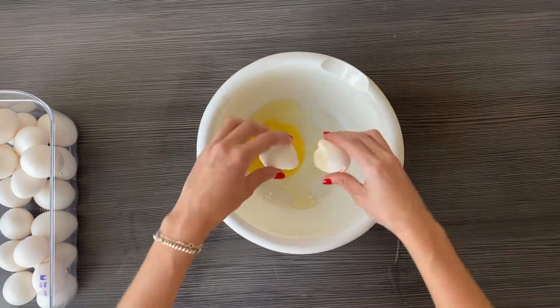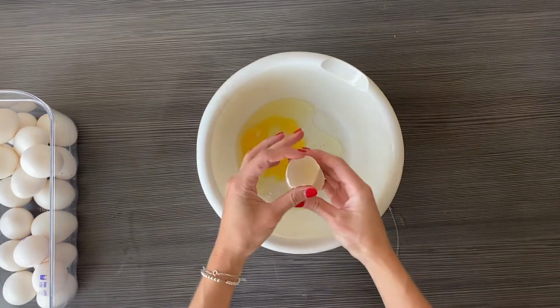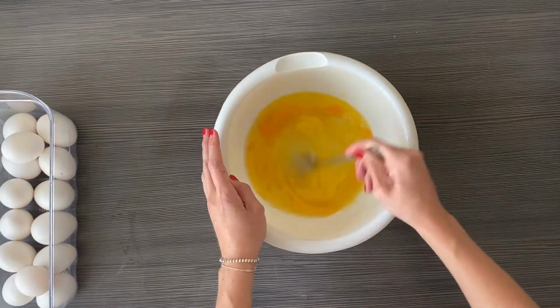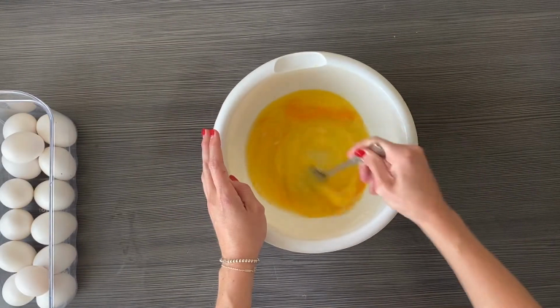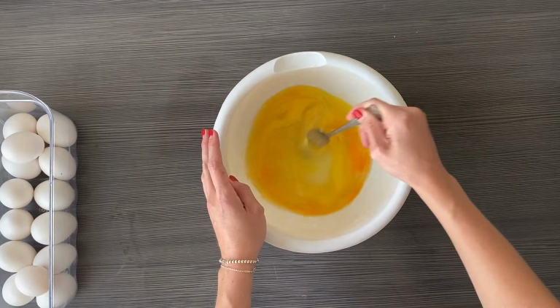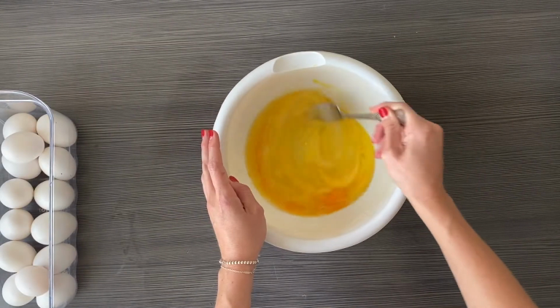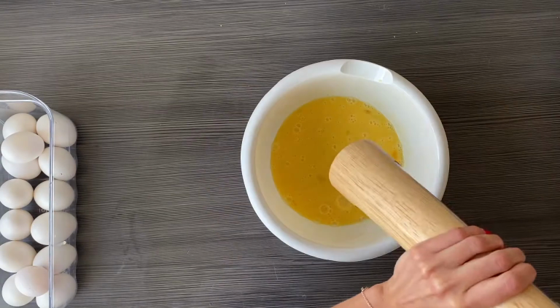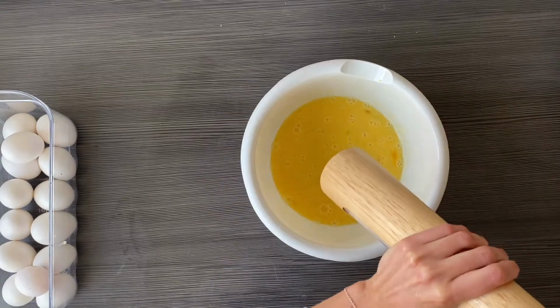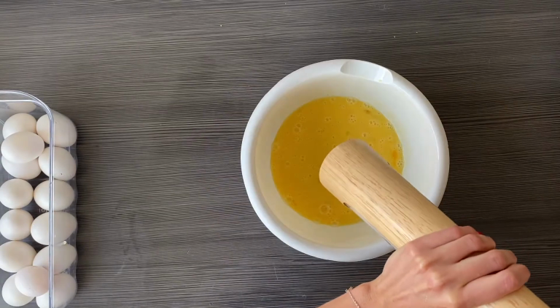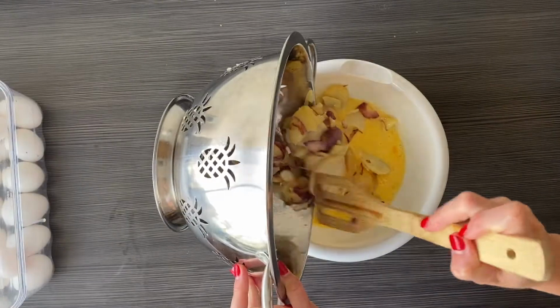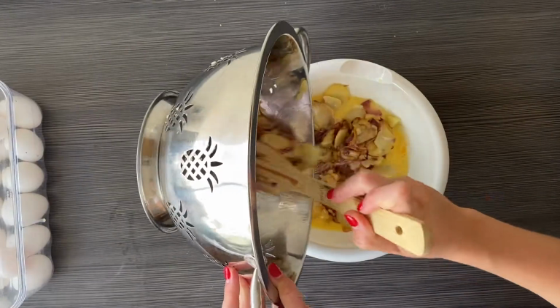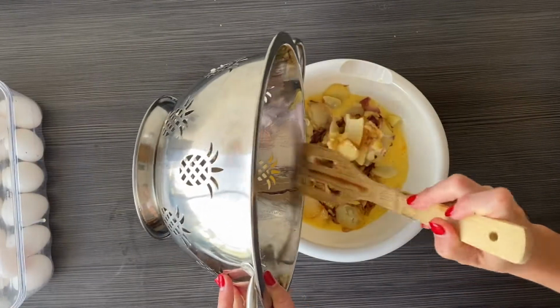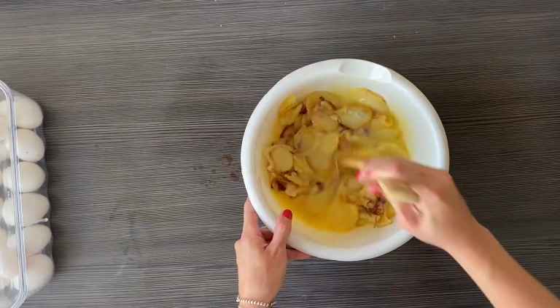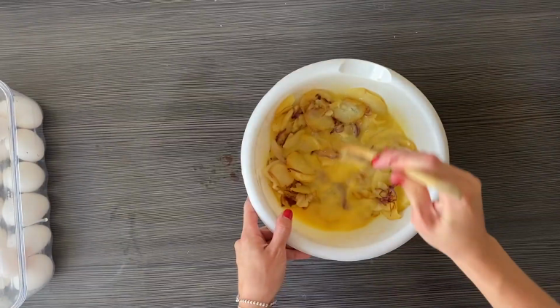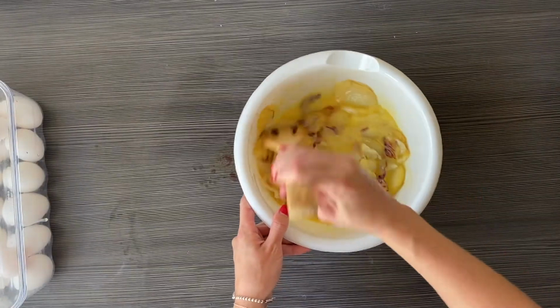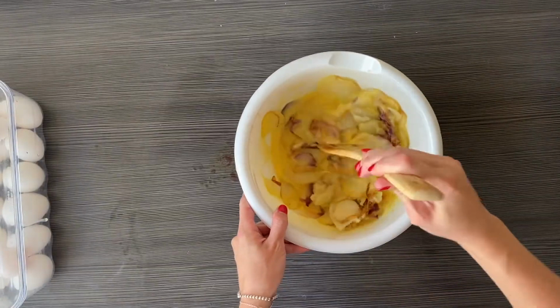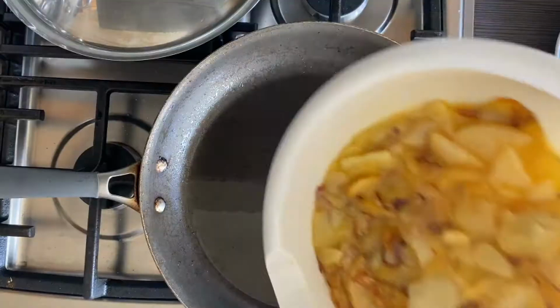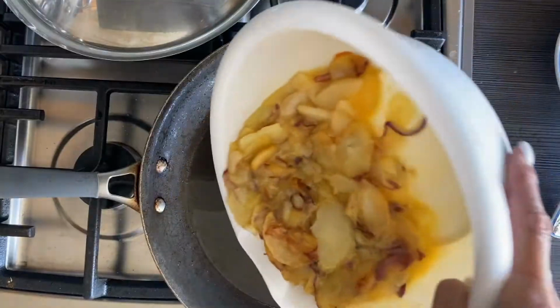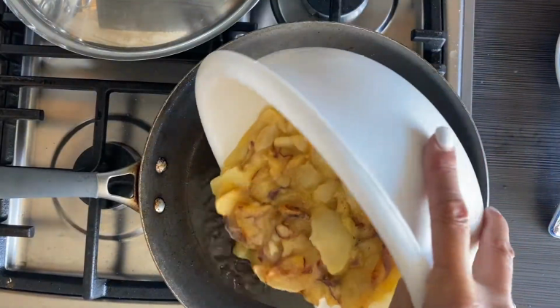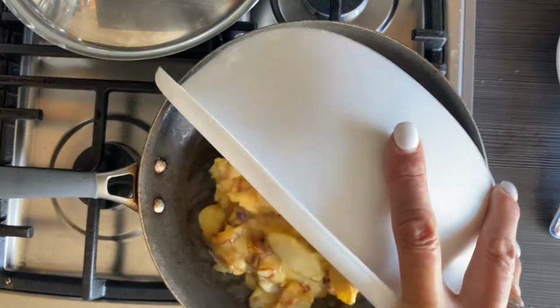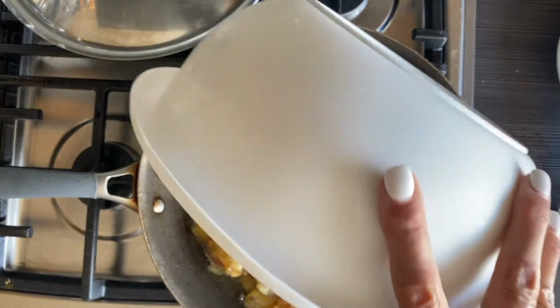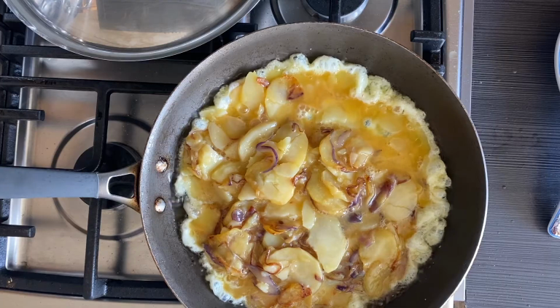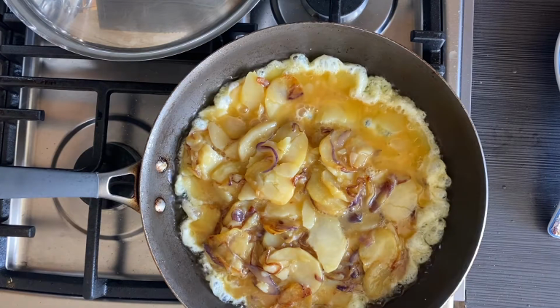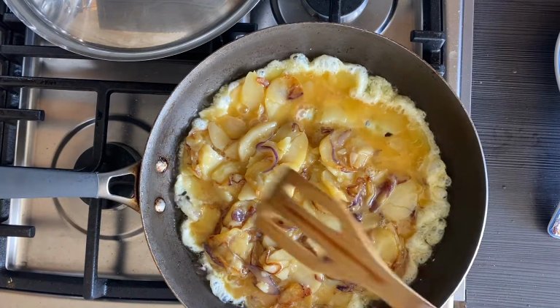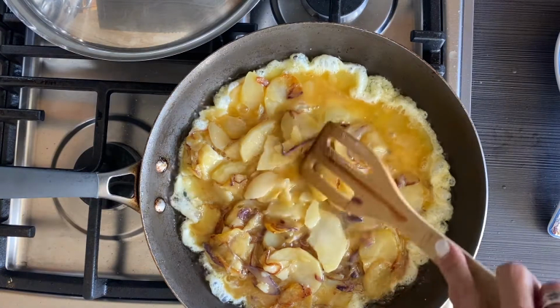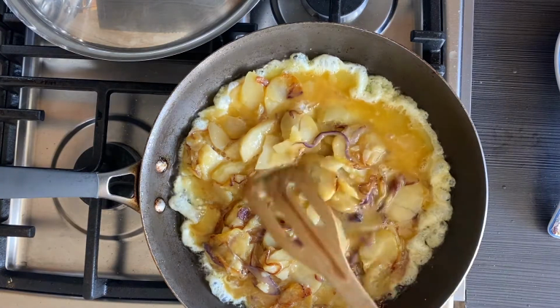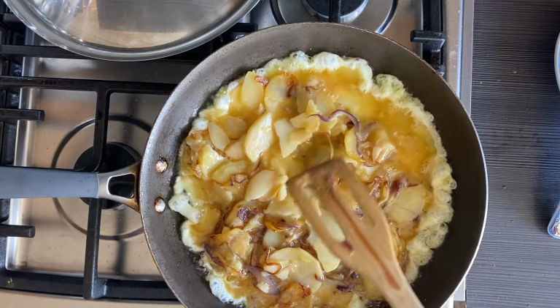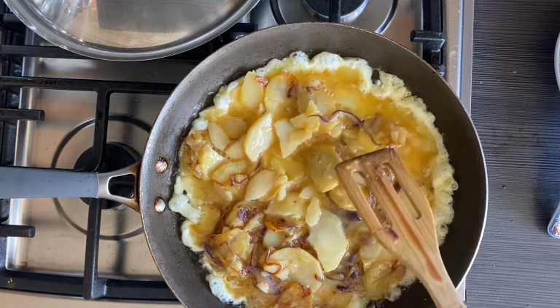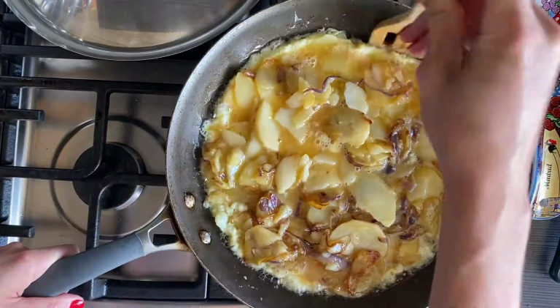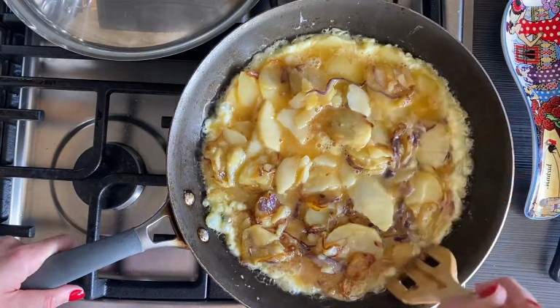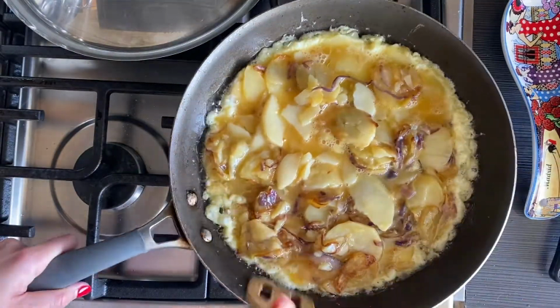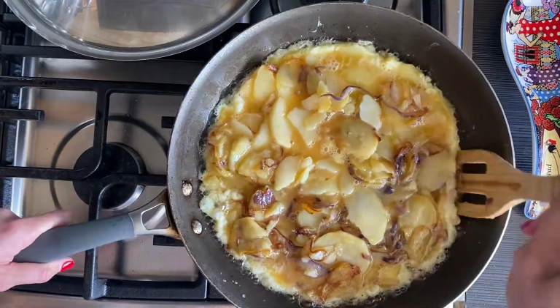Beat eggs and some salt and pepper in a large bowl. Gently mix those potatoes in with the beaten eggs. Return the mixture into the skillet using a flat wooden spoon, and insert around the edges to give it shape and make it easy to slide off.